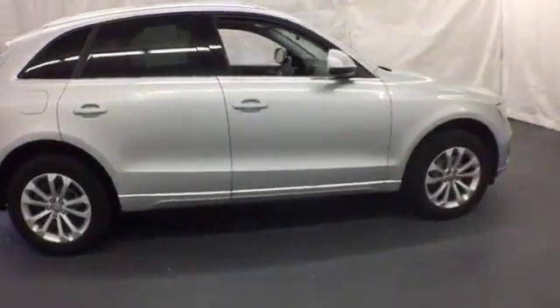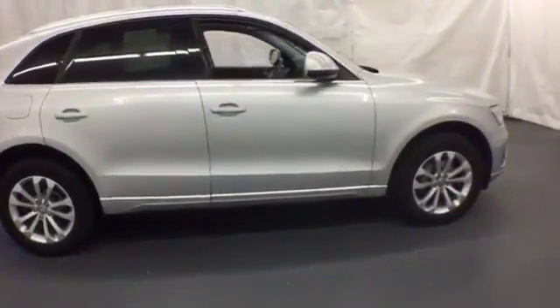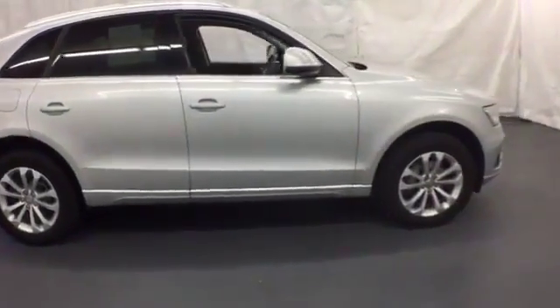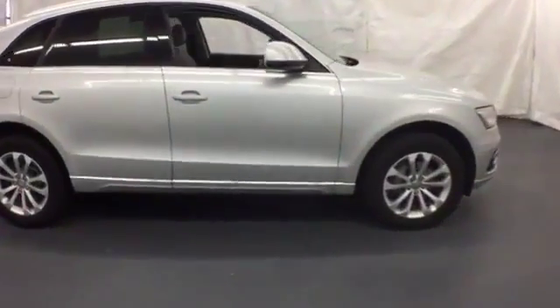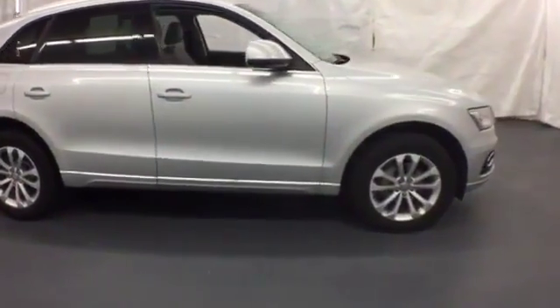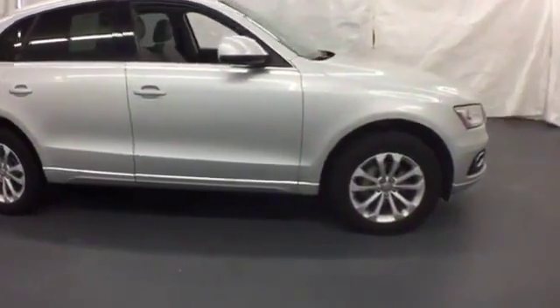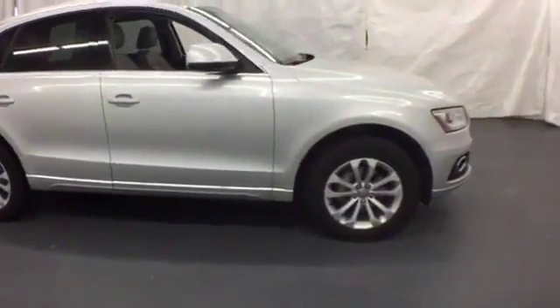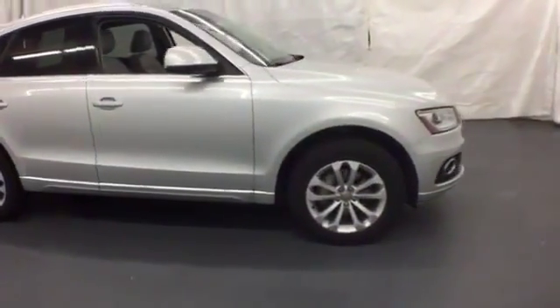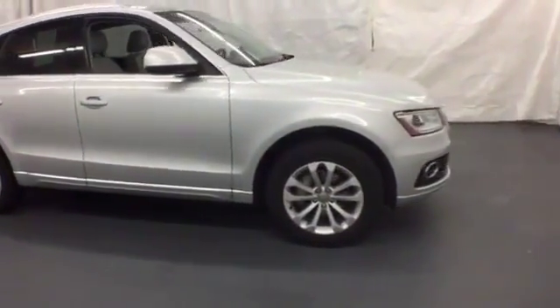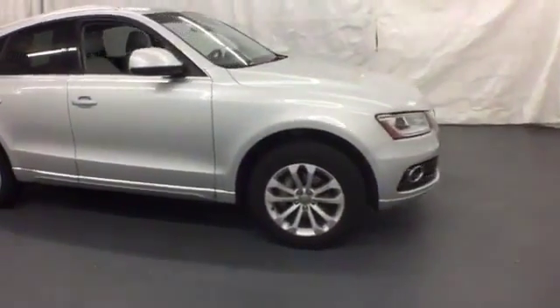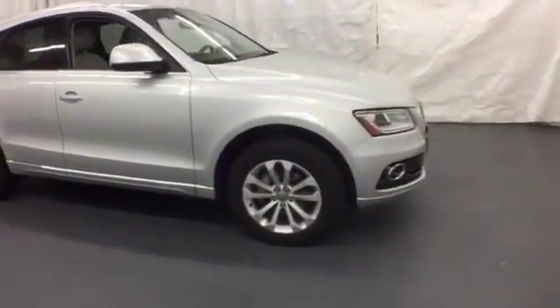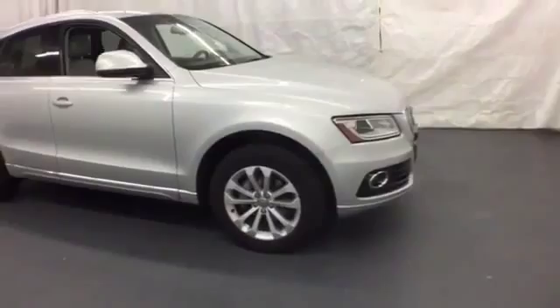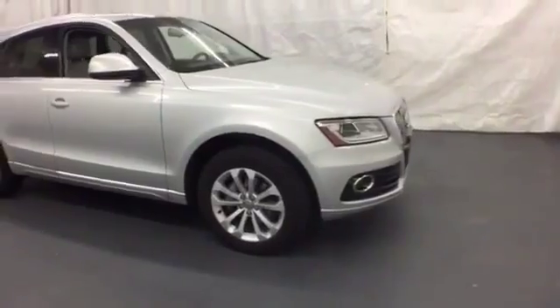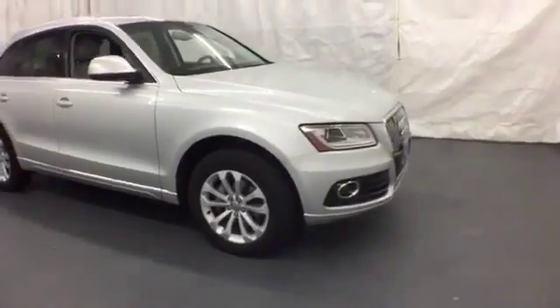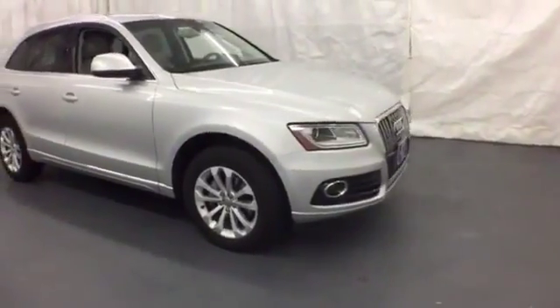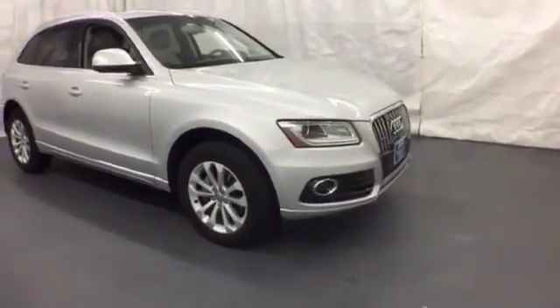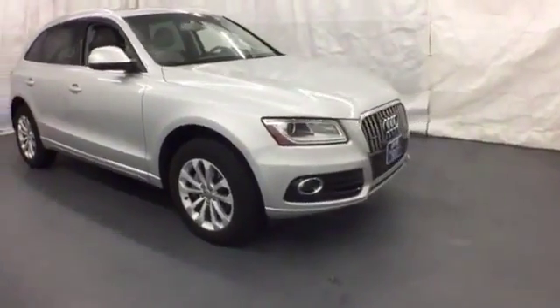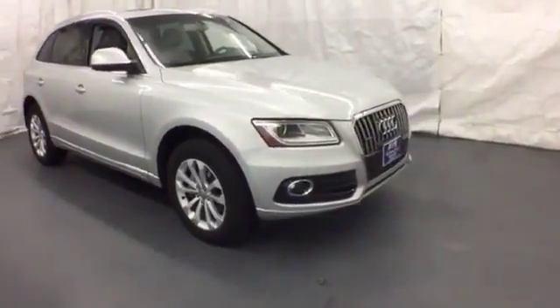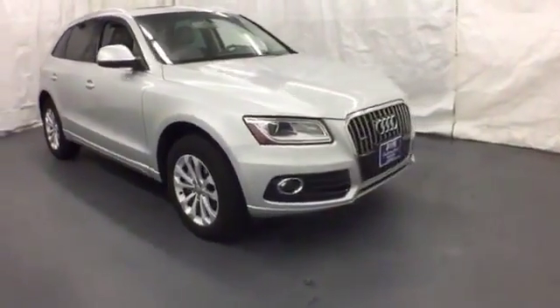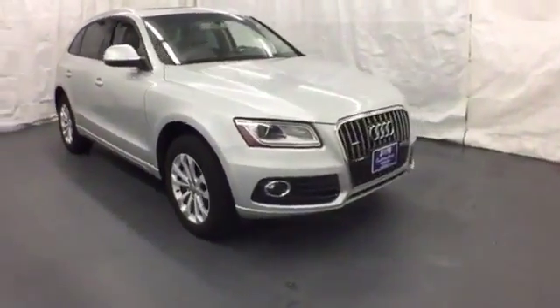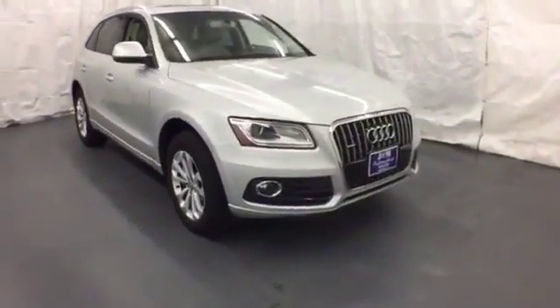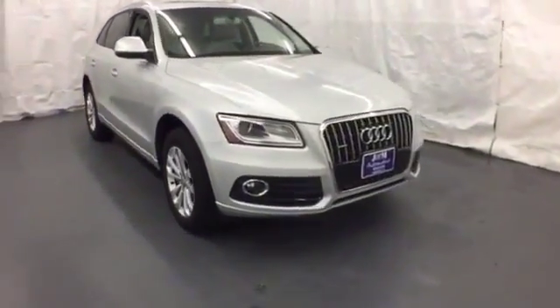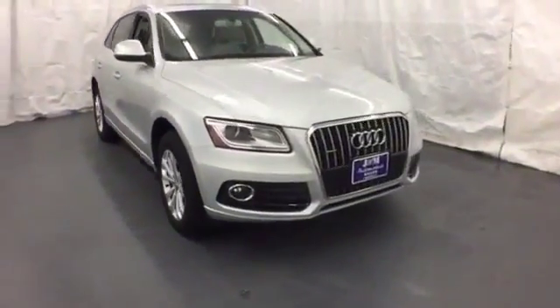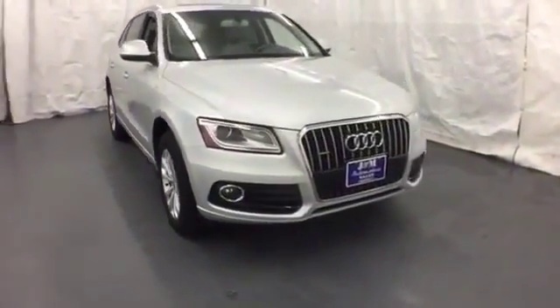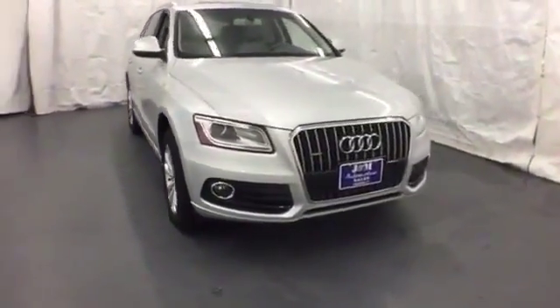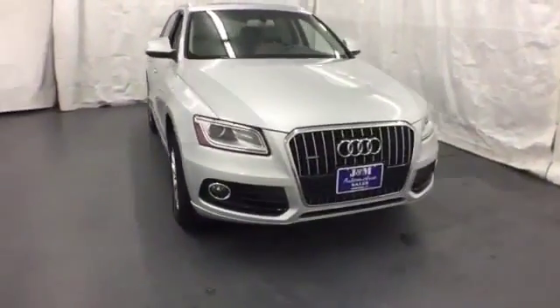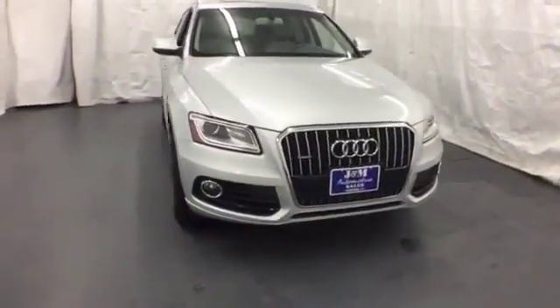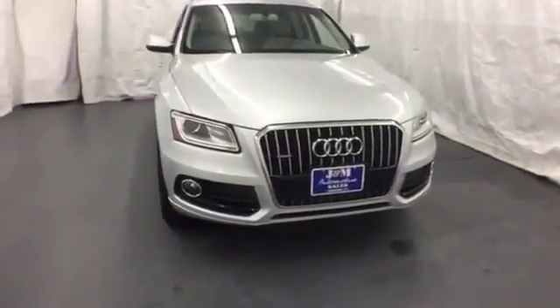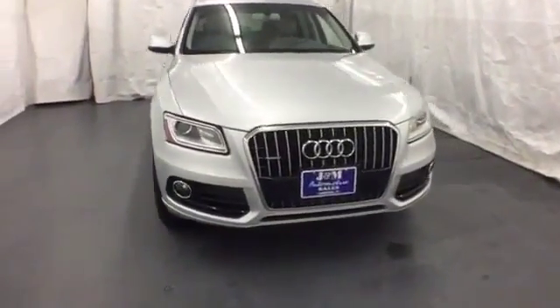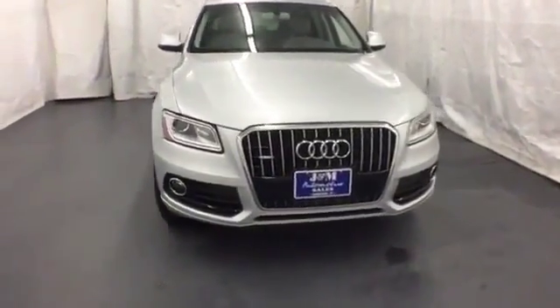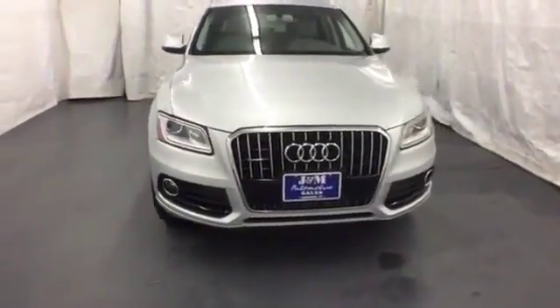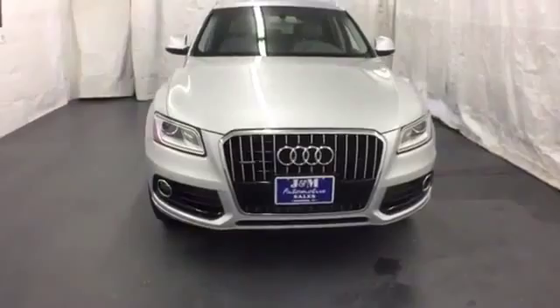All-wheel drive and electronic stability control ensure that you maintain command. Test drive this functional yet elegant Q5 today.